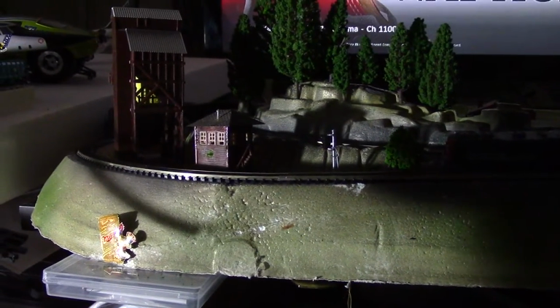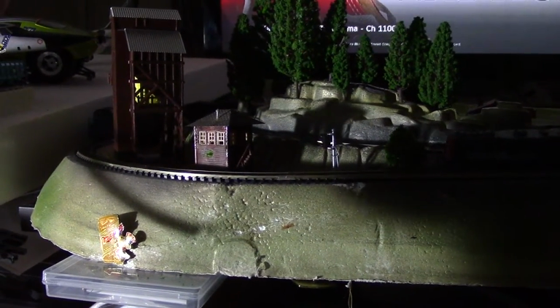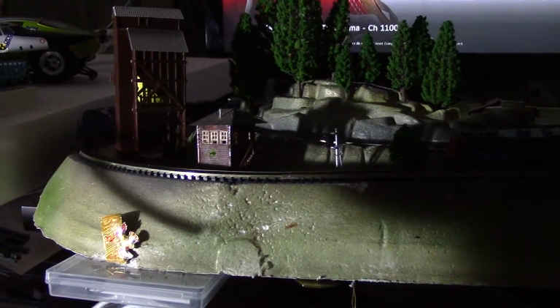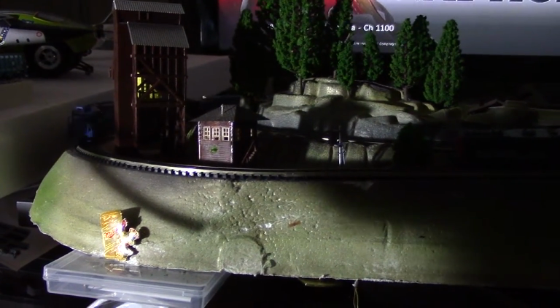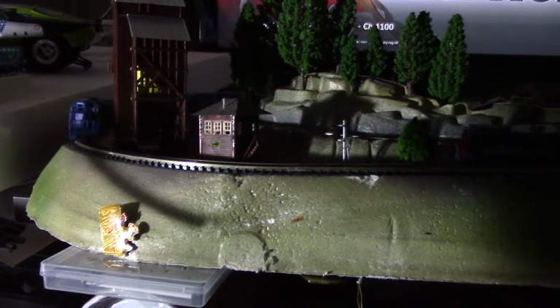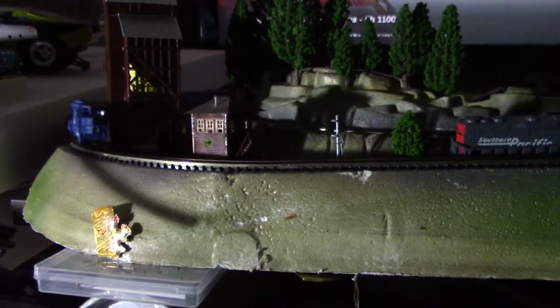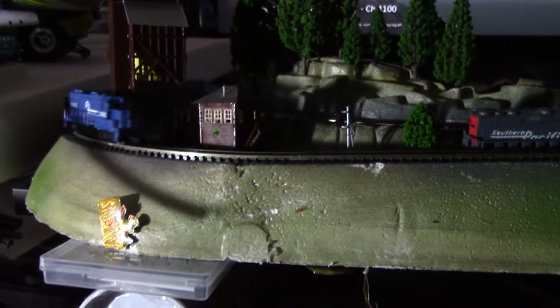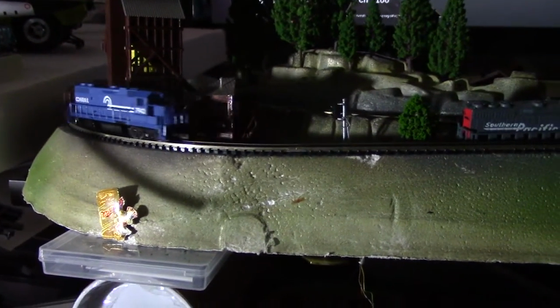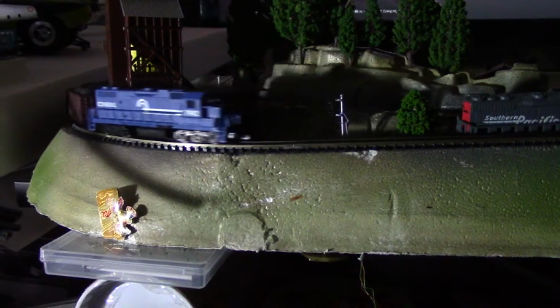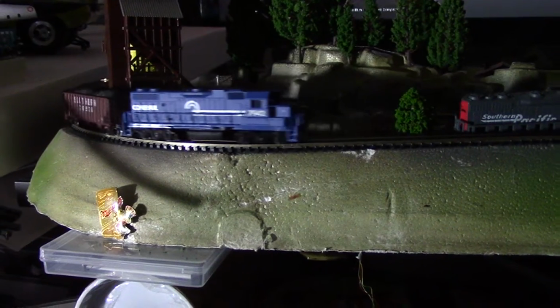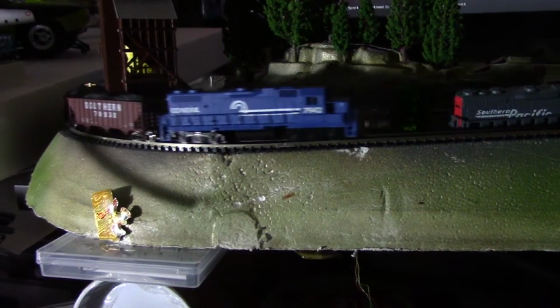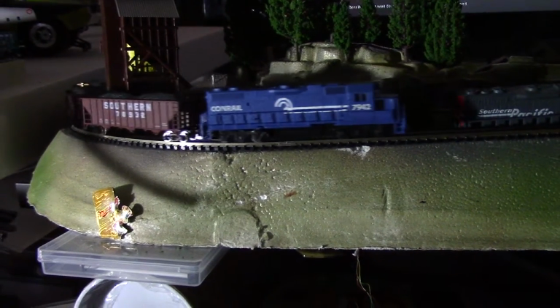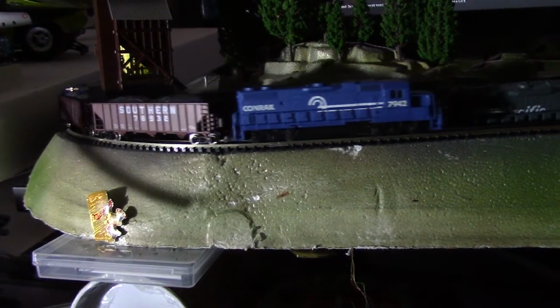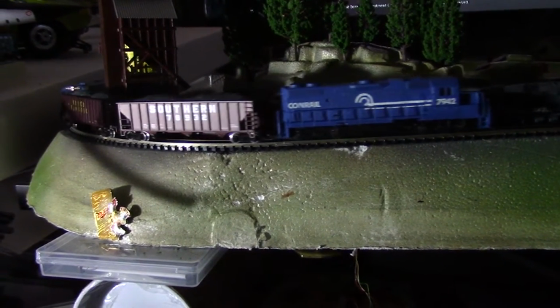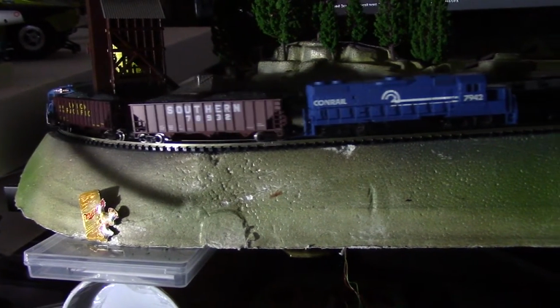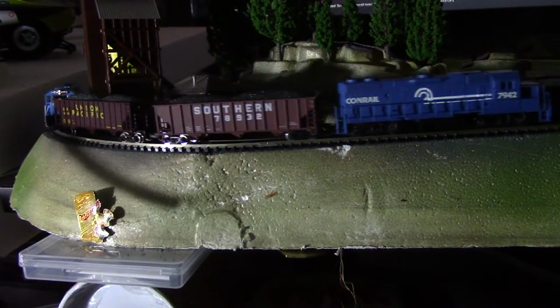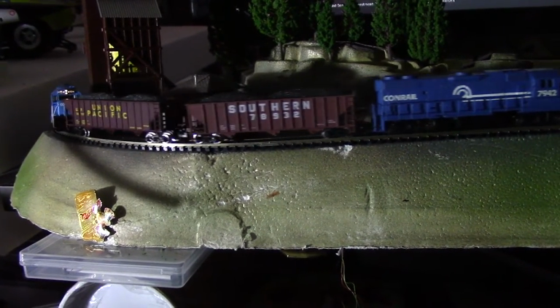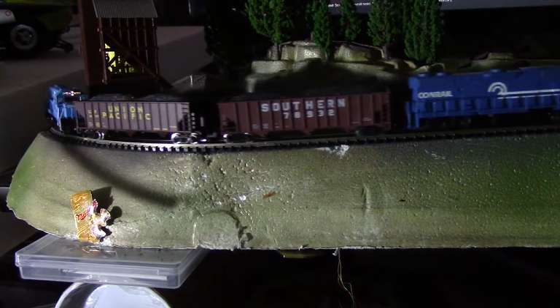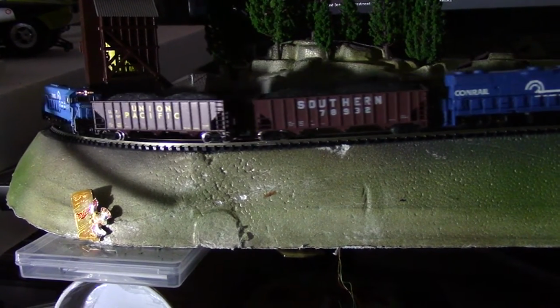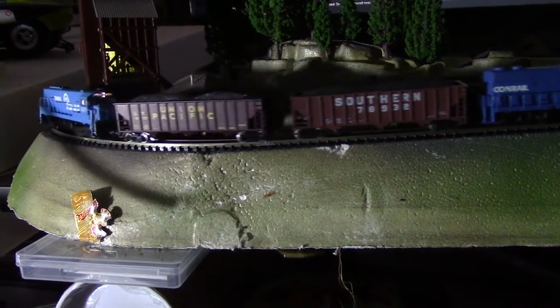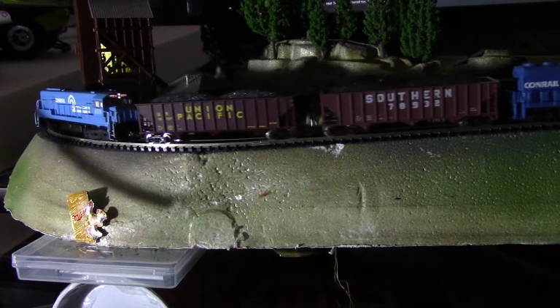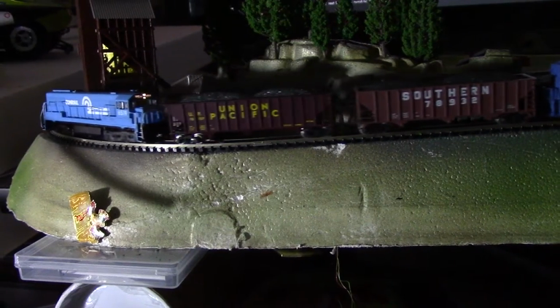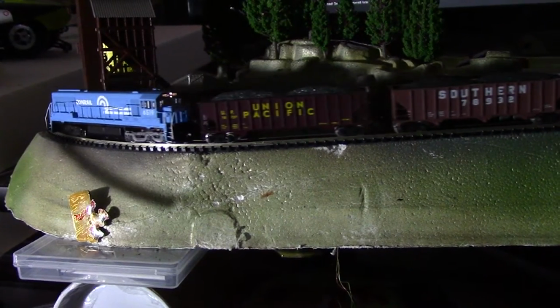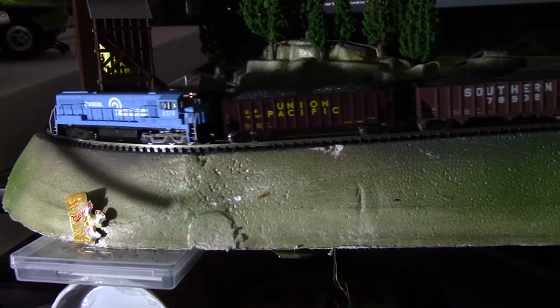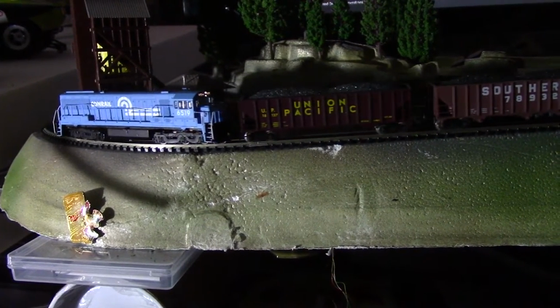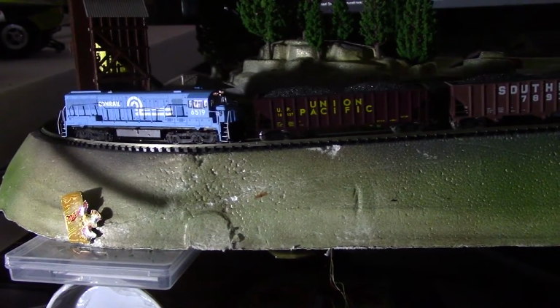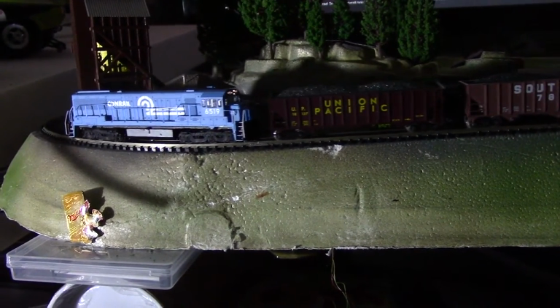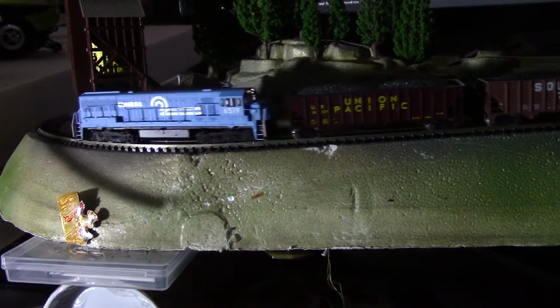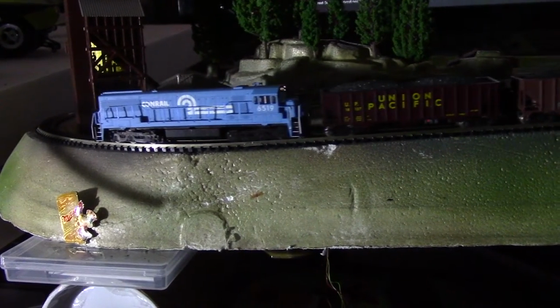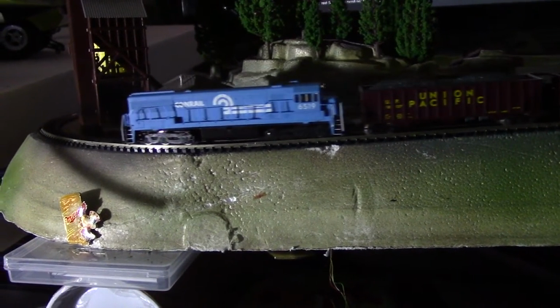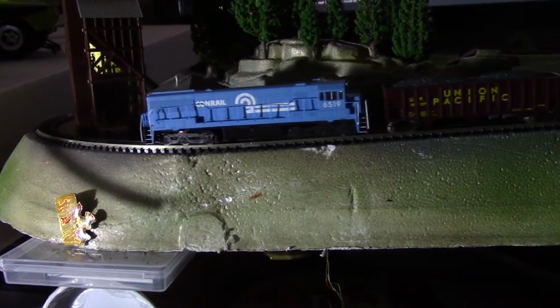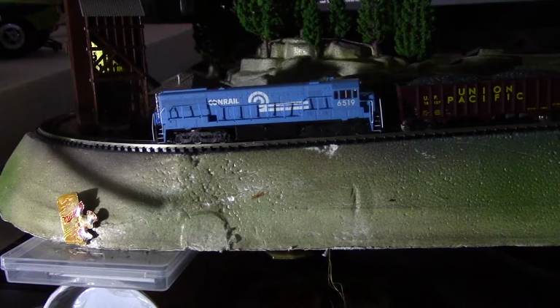I'll just watch it come up through here again. We'll stop it. Okamoto's gonna stop at the station and get a Dr. Pepper.